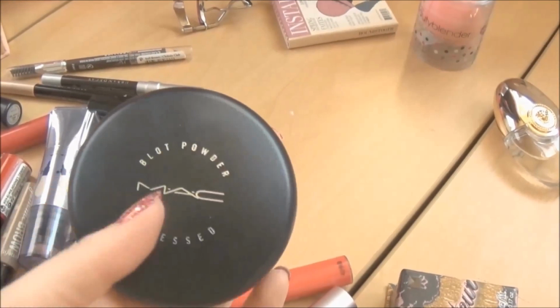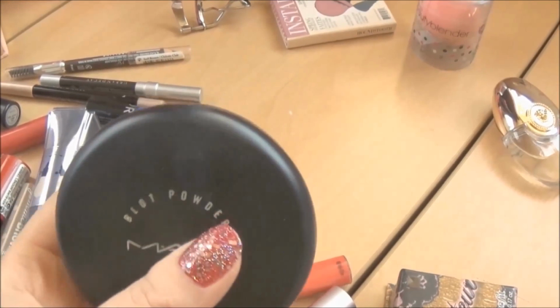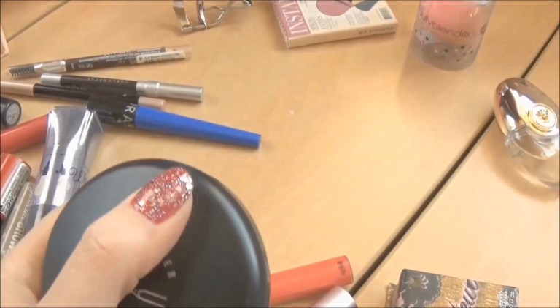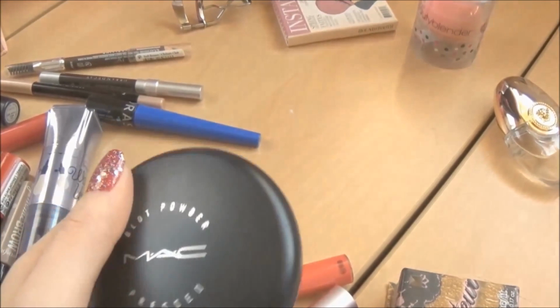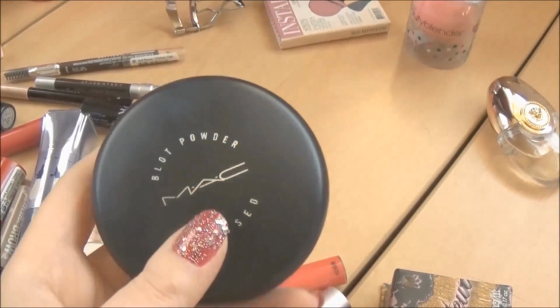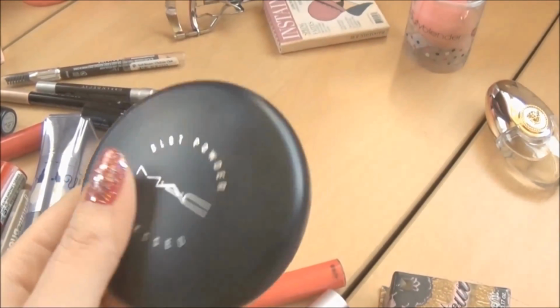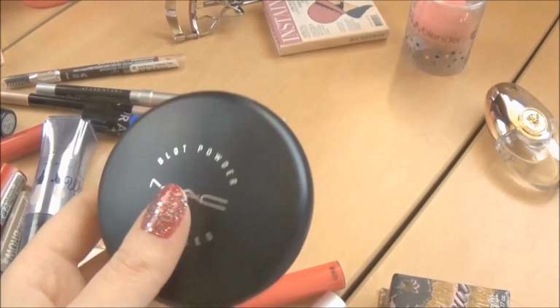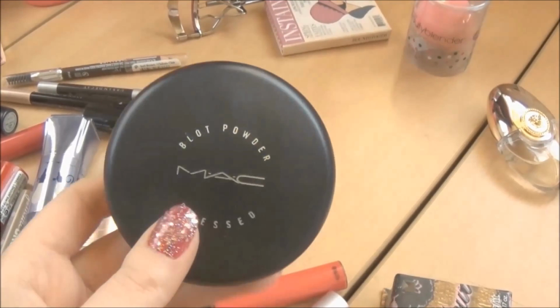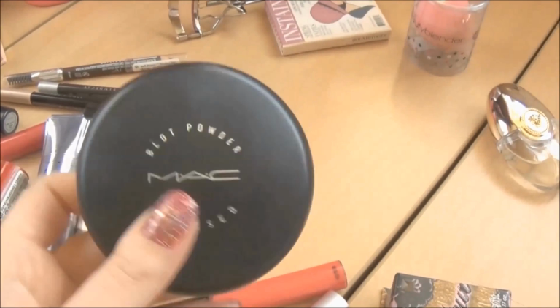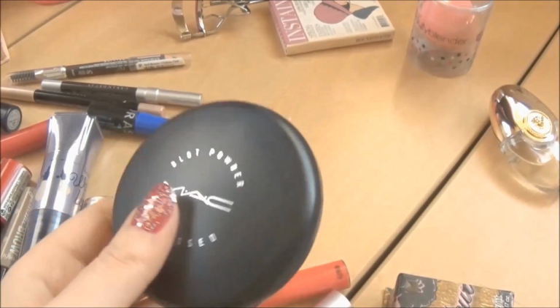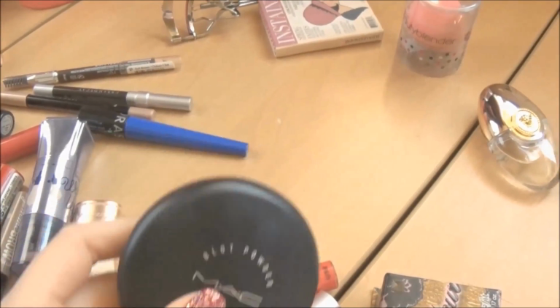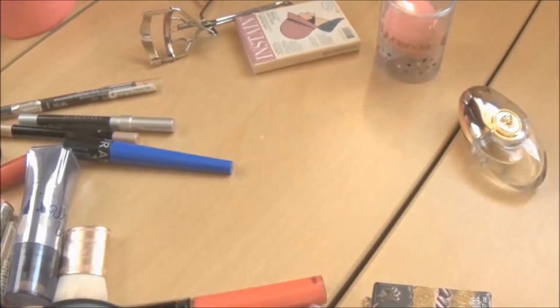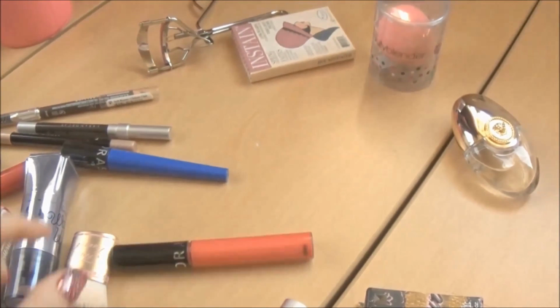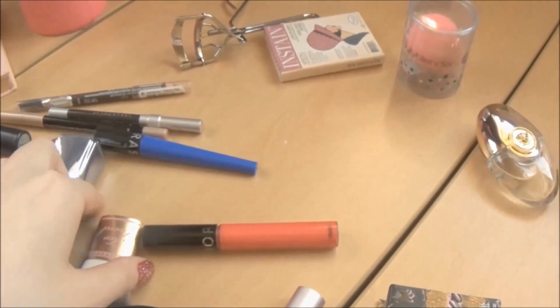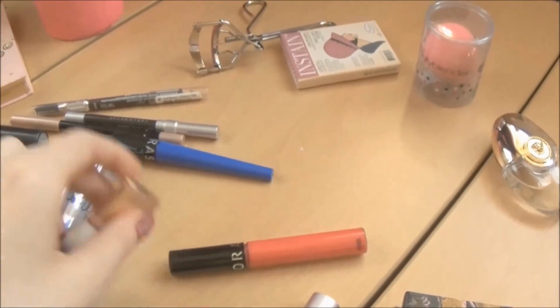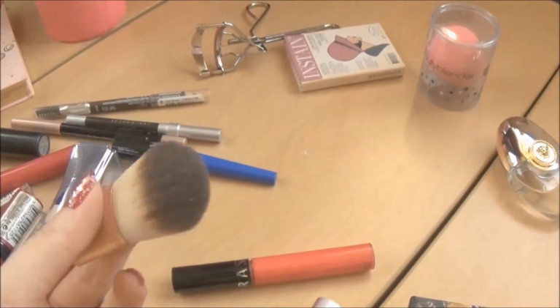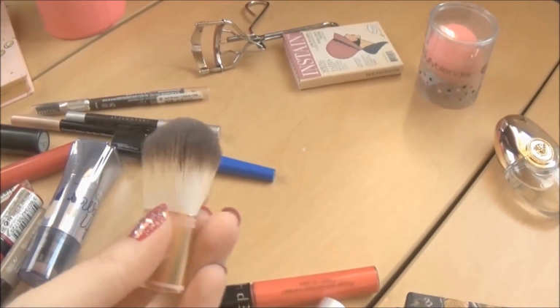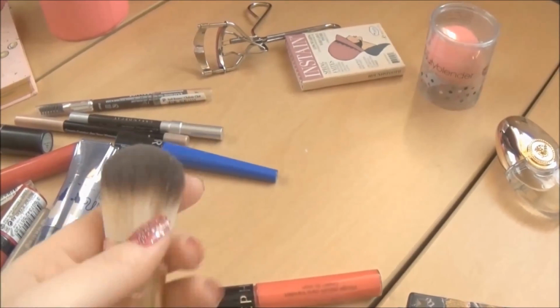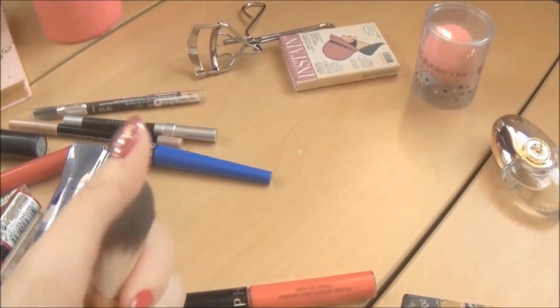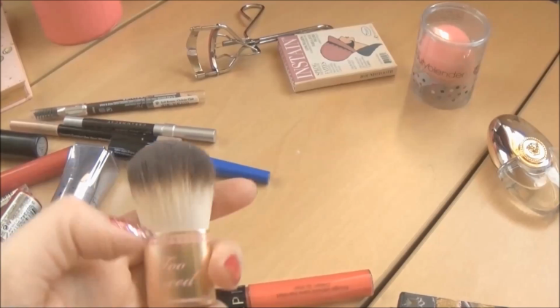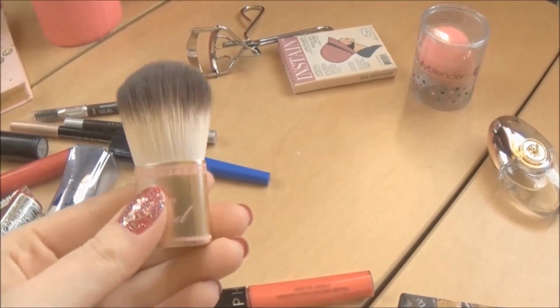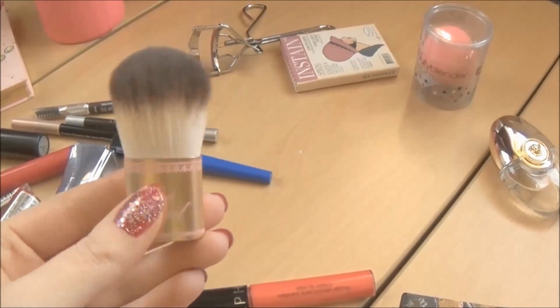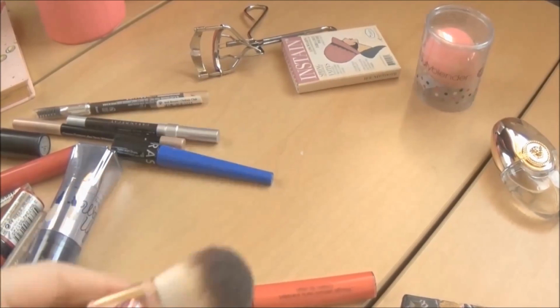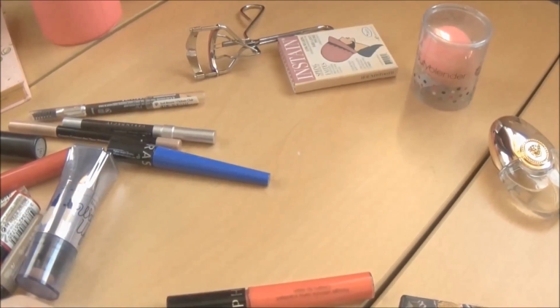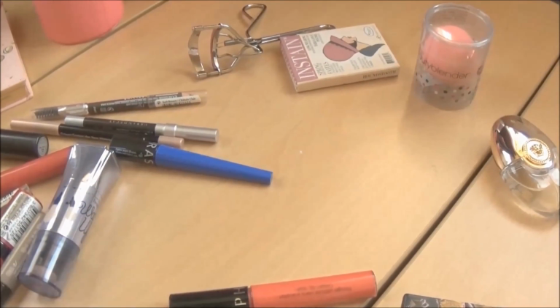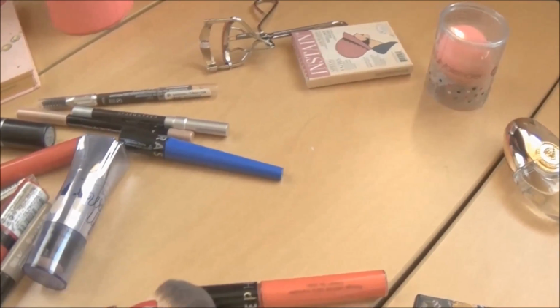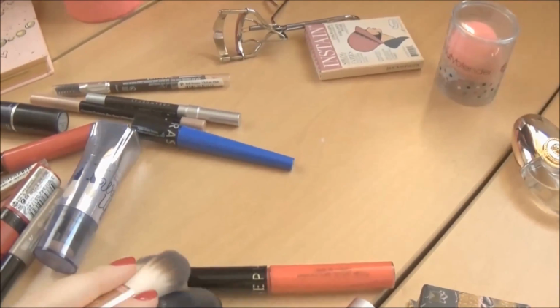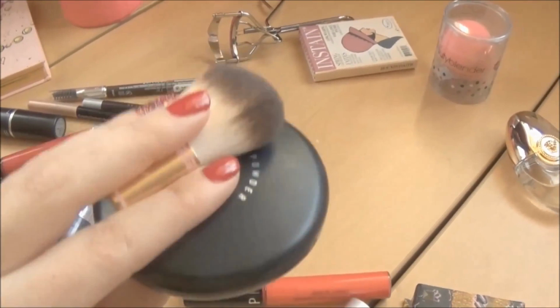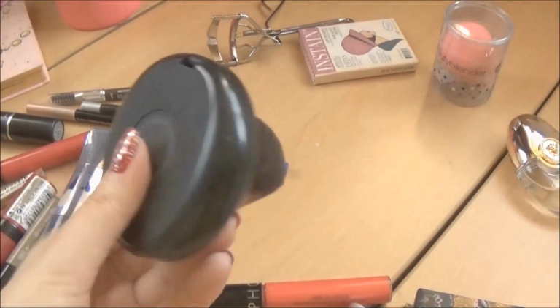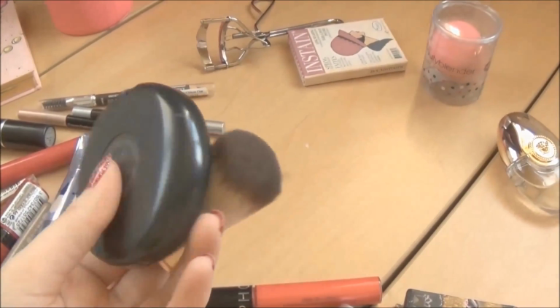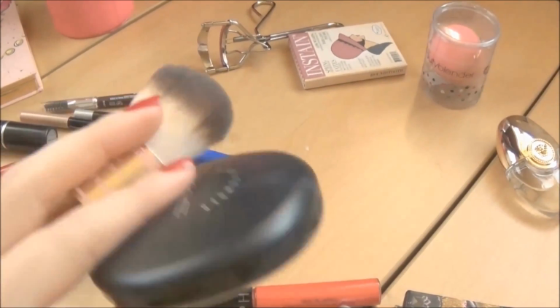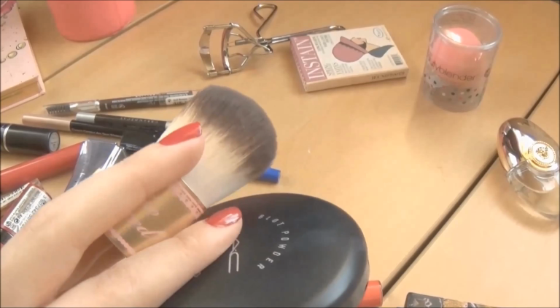Hi guys, so today I'm going to show you what I have in my makeup bag when I travel — basically everything, not just my makeup bag but everything that I put in my suitcase when I travel. I hope you're gonna enjoy this video and find it useful.